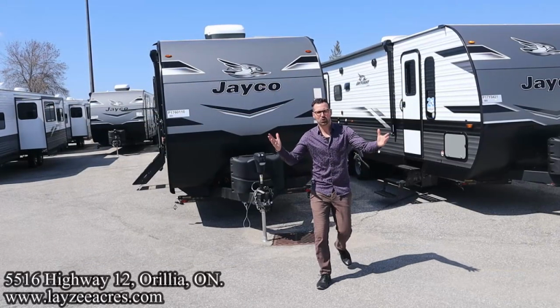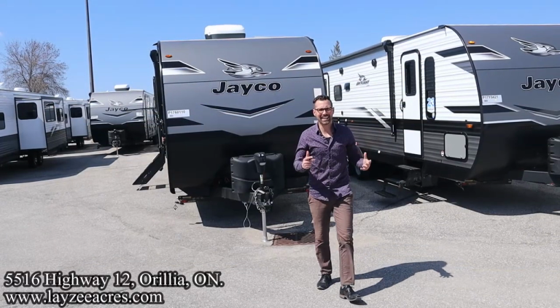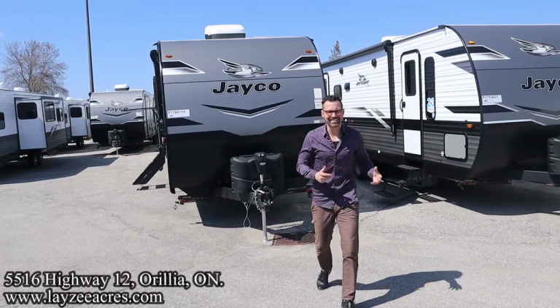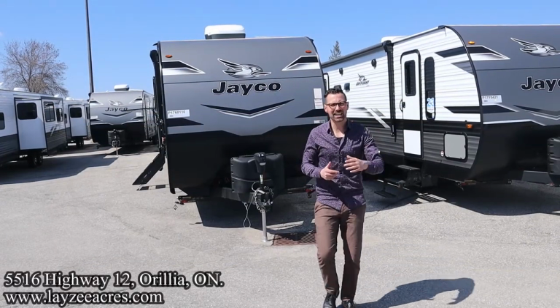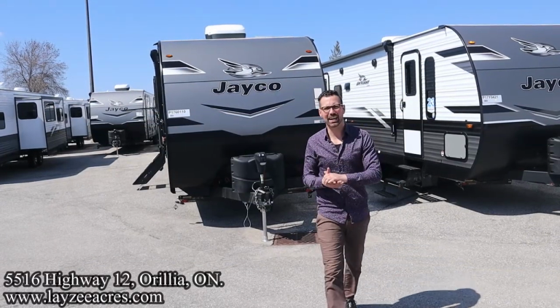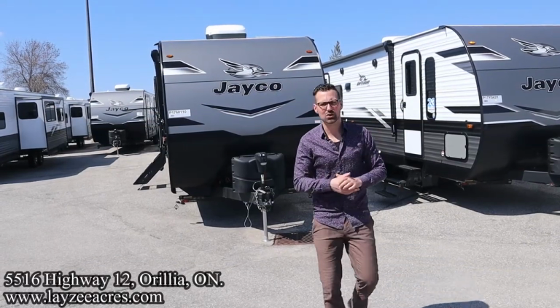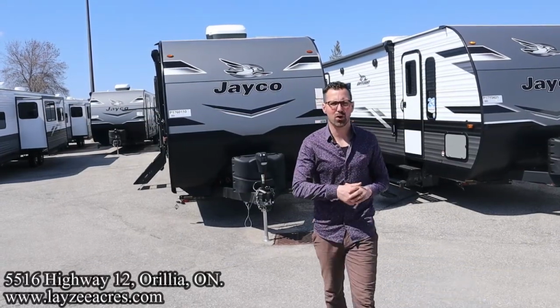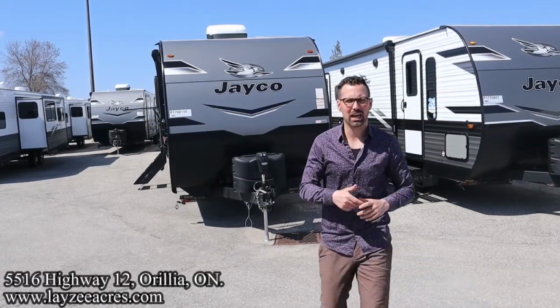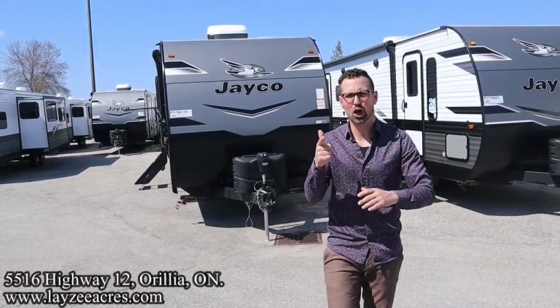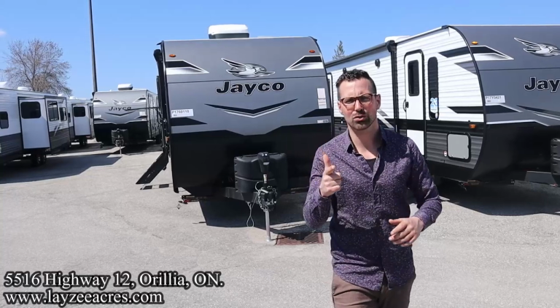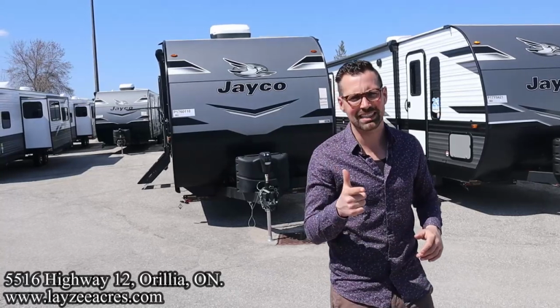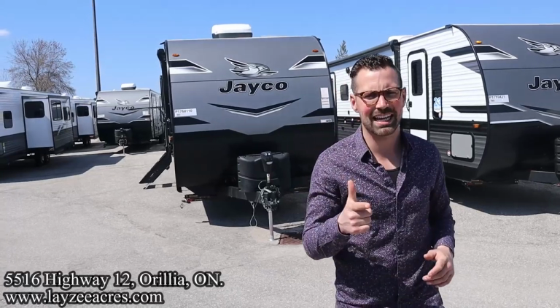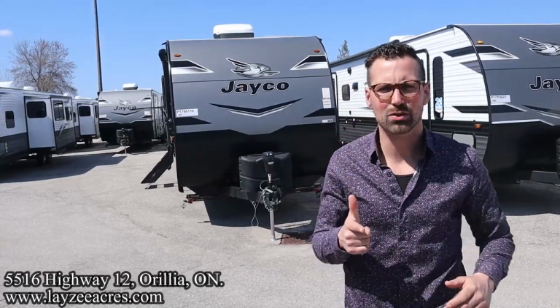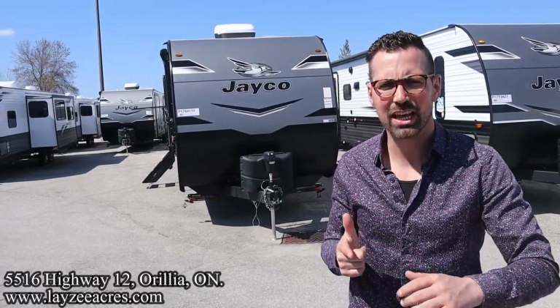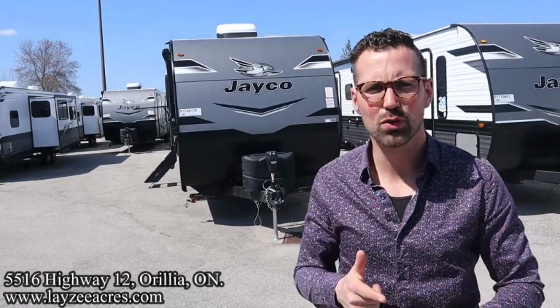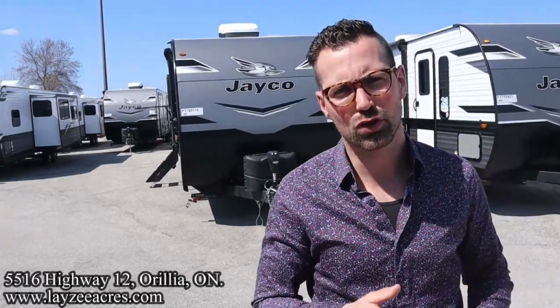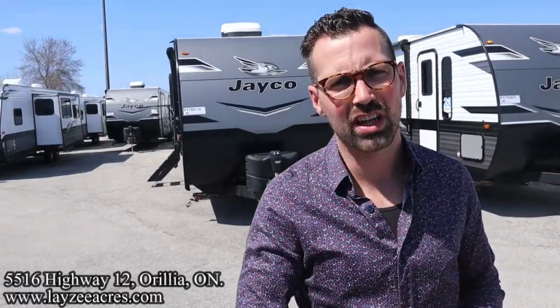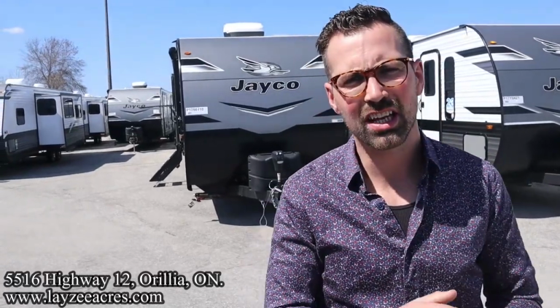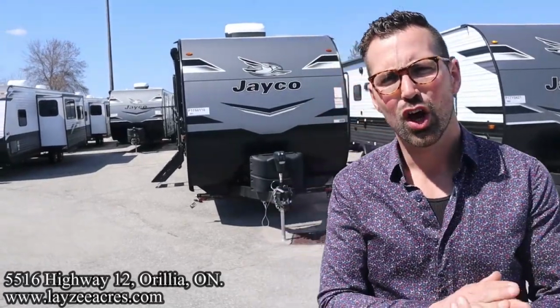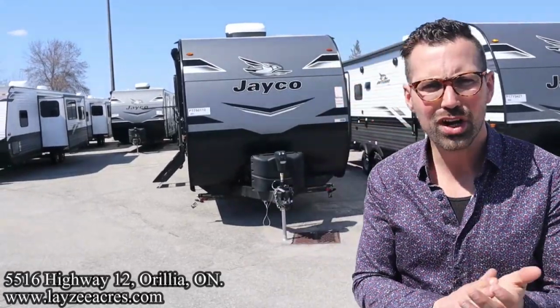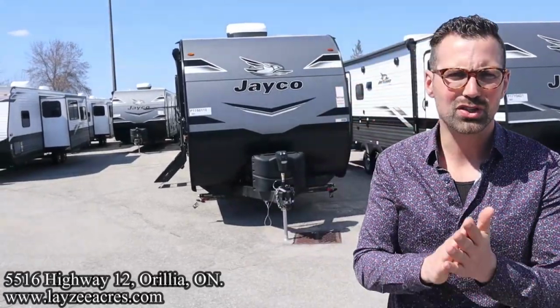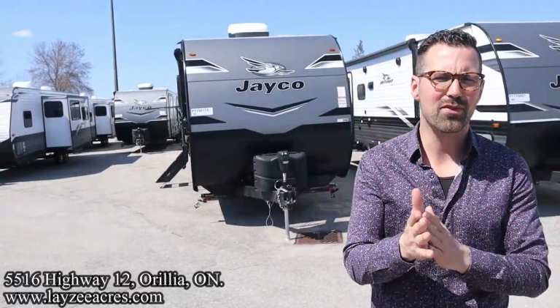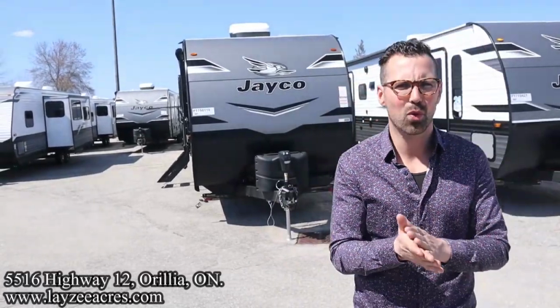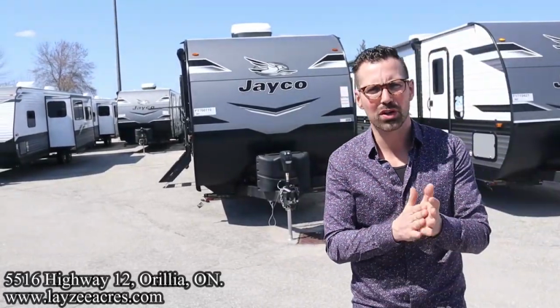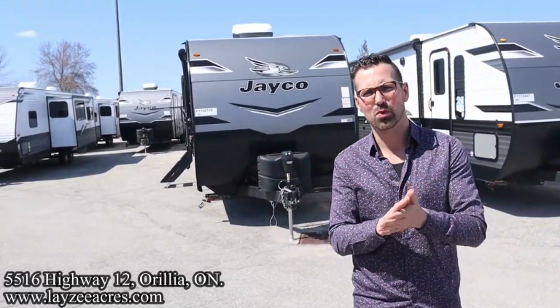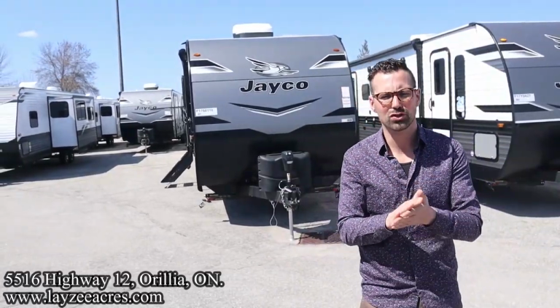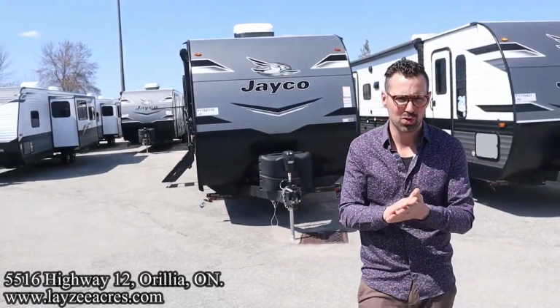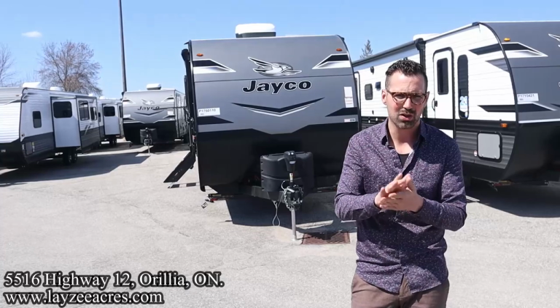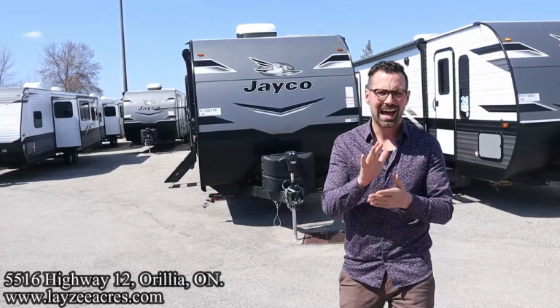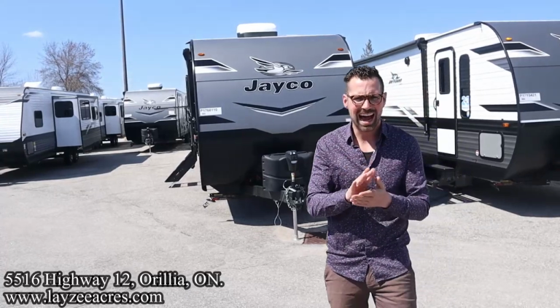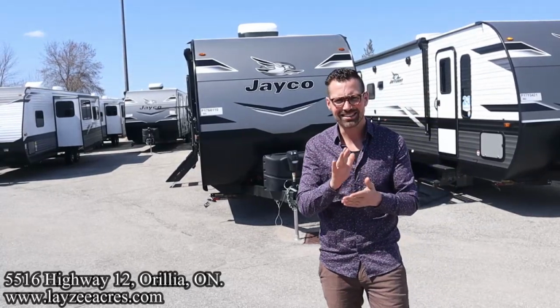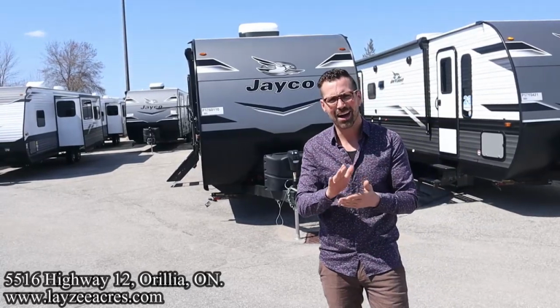Greetings and salutations folks. I'm Josh from Lazy Acres. Thank you for tuning in. We are saving the world here, one trailer at a time.